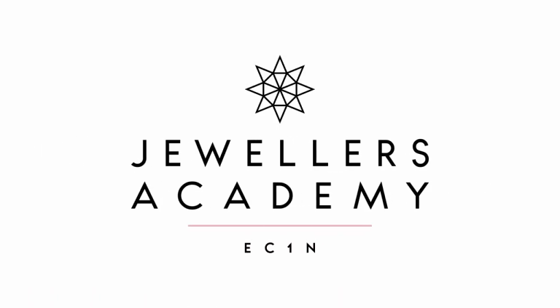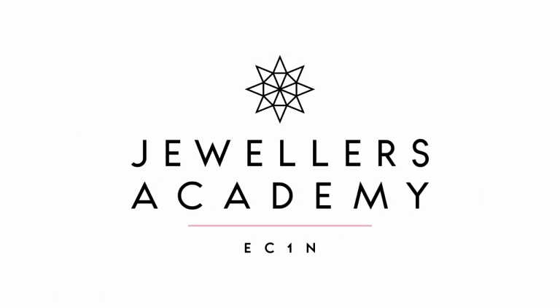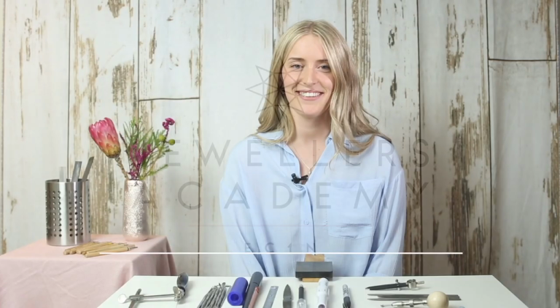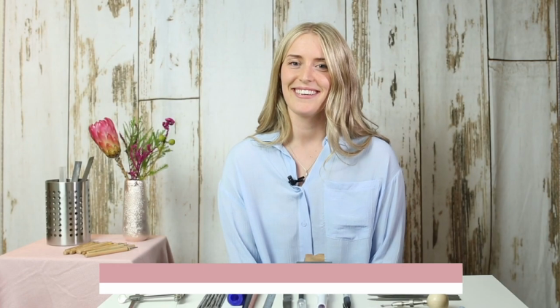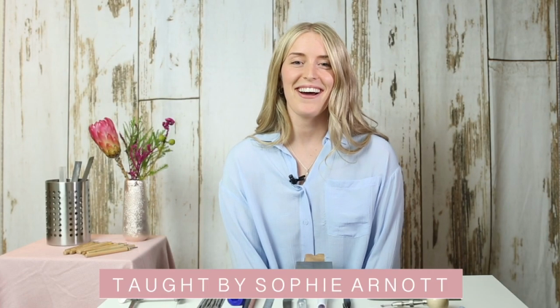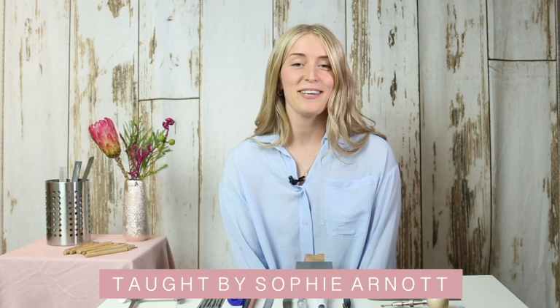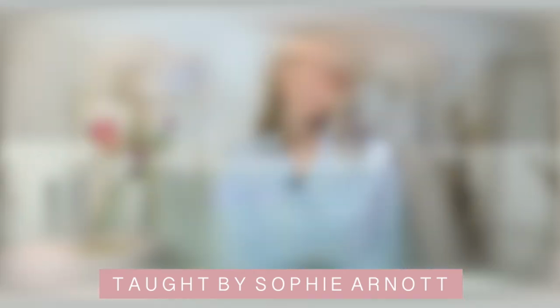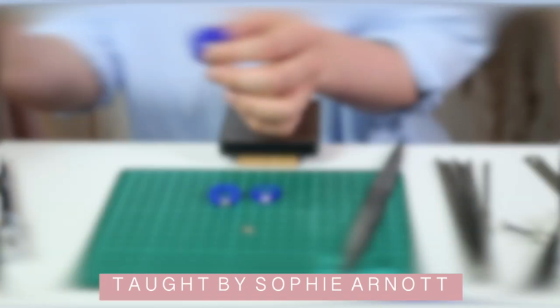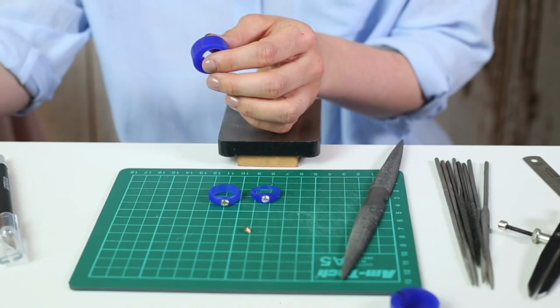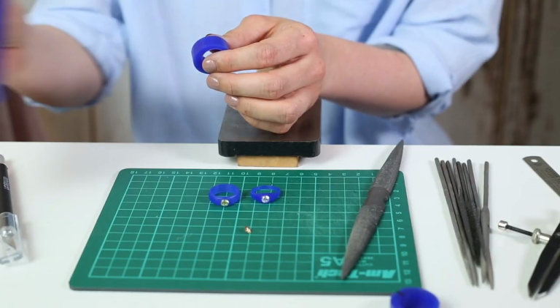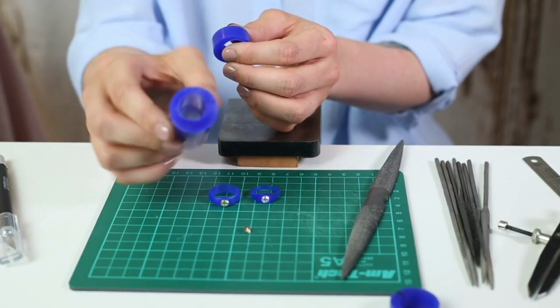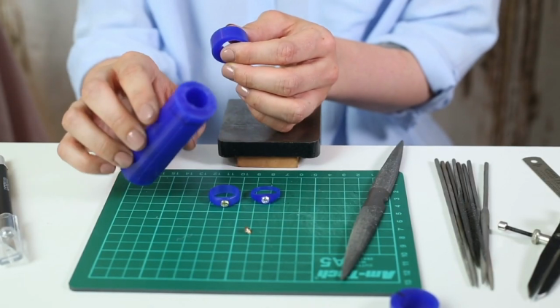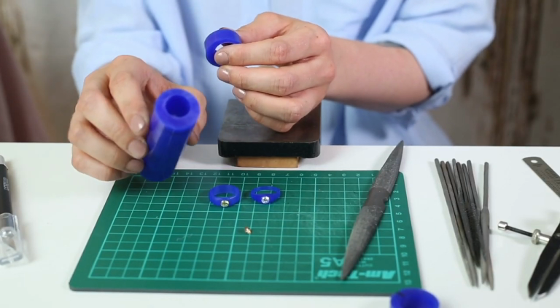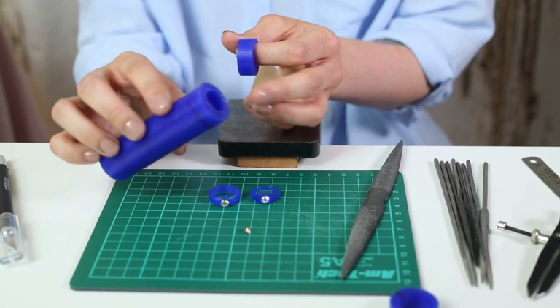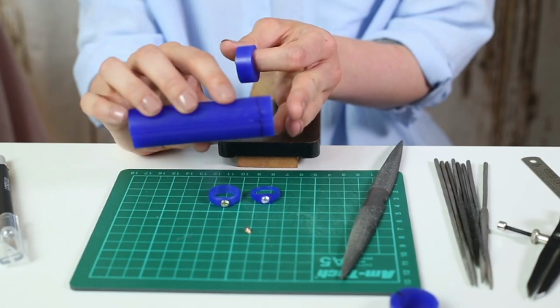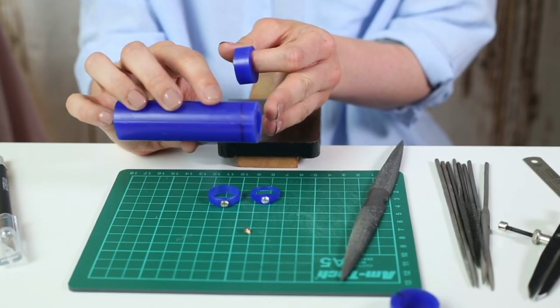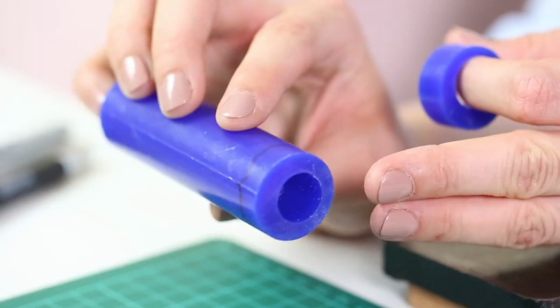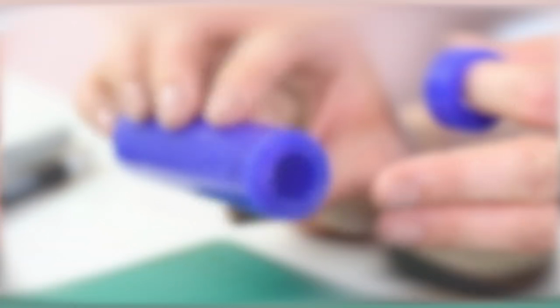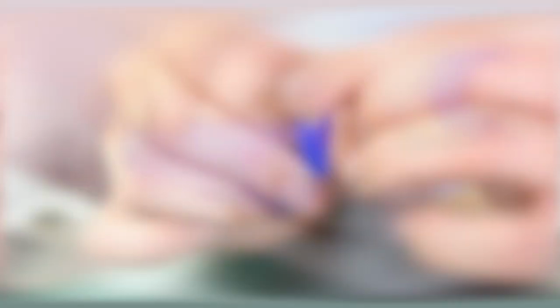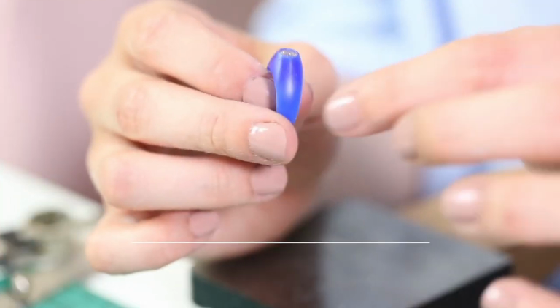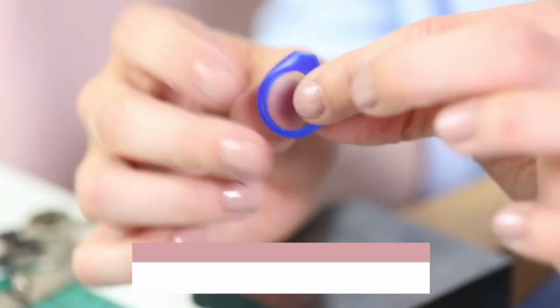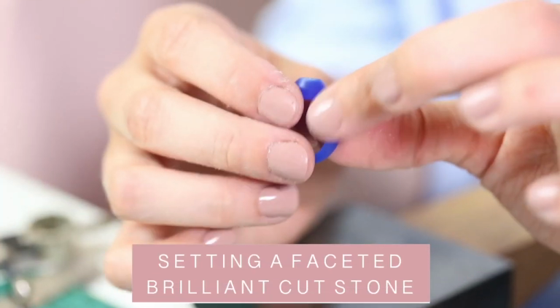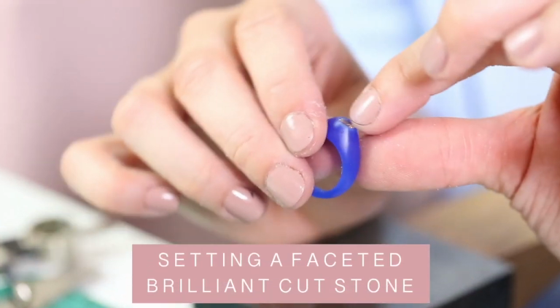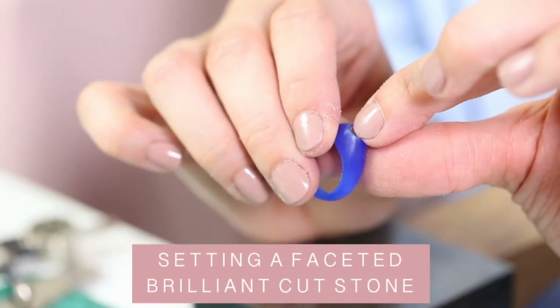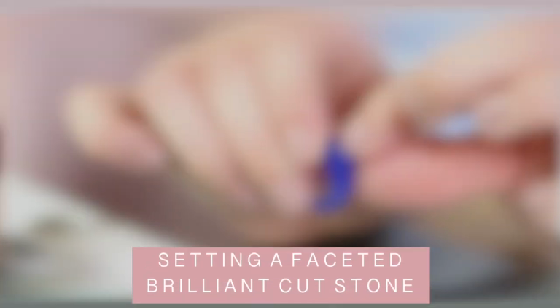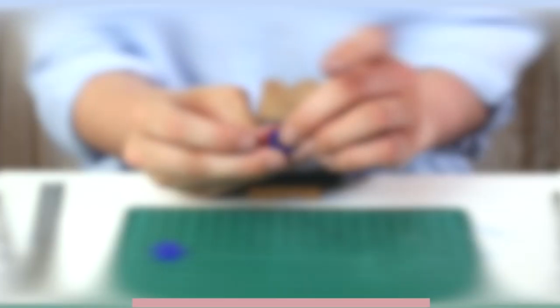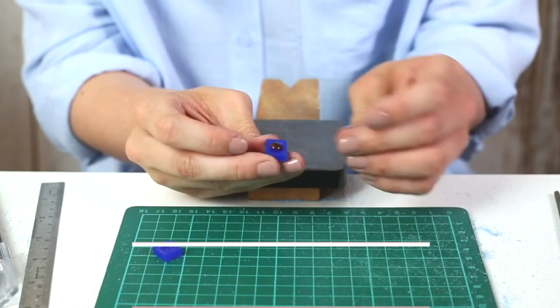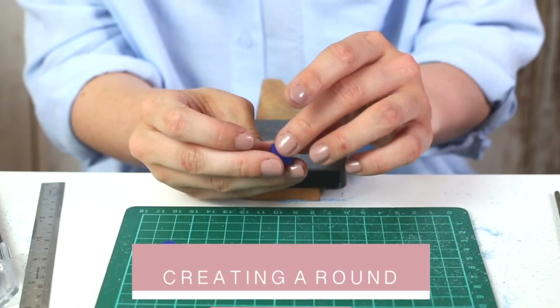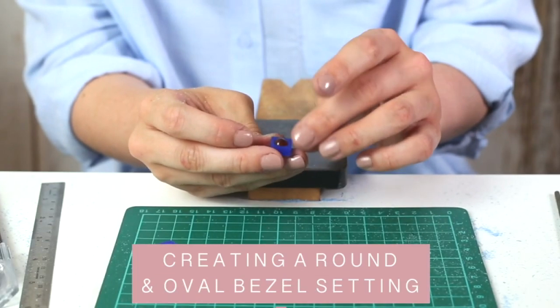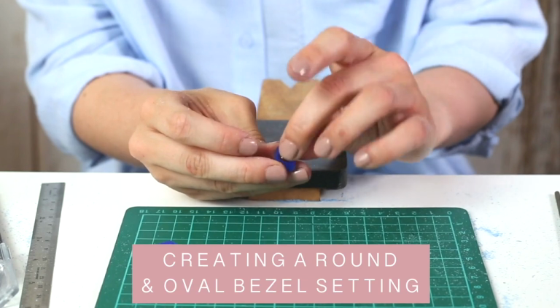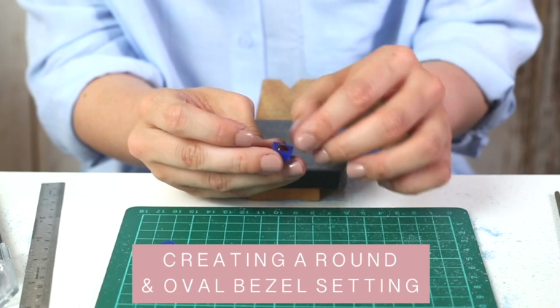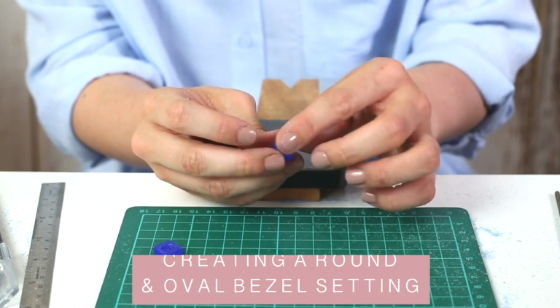Taught by experienced jeweller Sophie Arnott, you will learn two beautiful settings in wax. First, setting a faceted brilliant cut stone, followed by creating a round and oval bezel setting in wax.